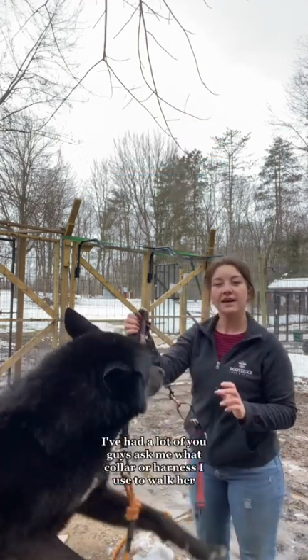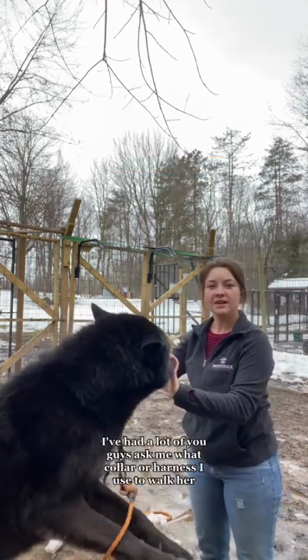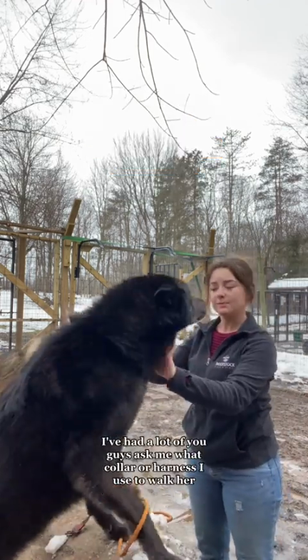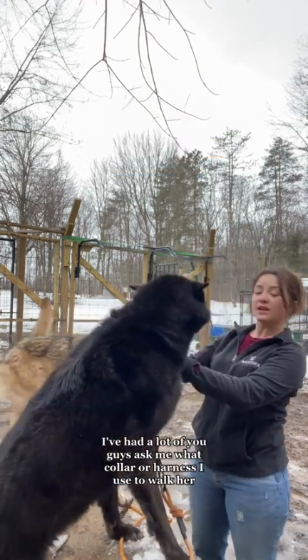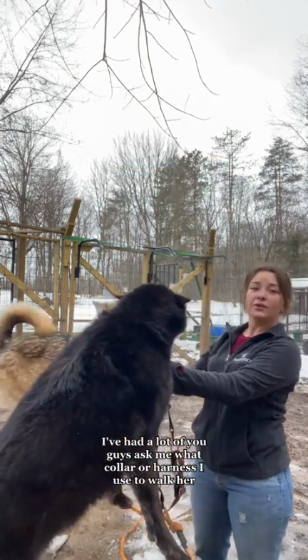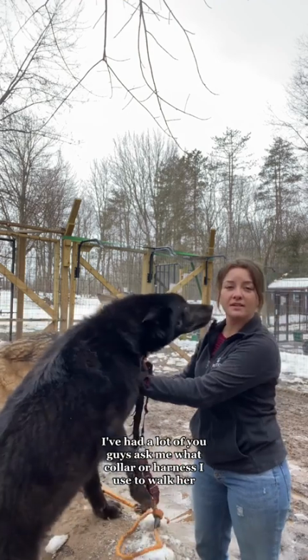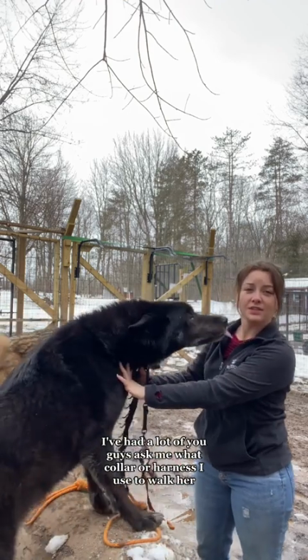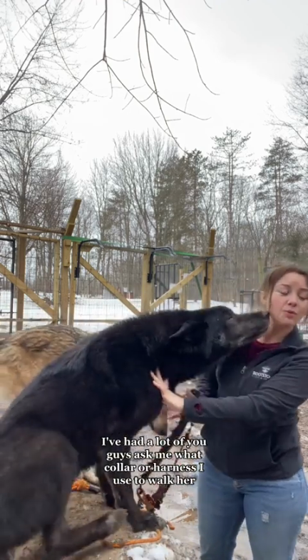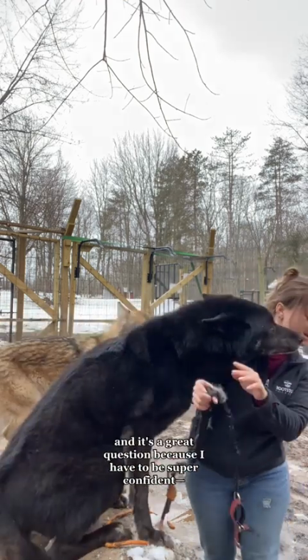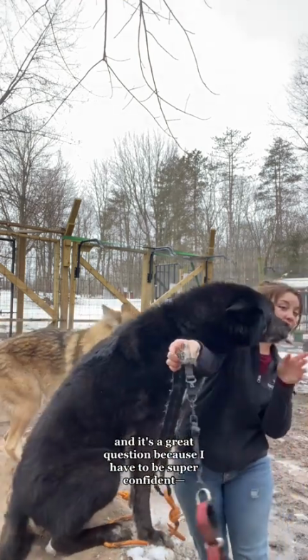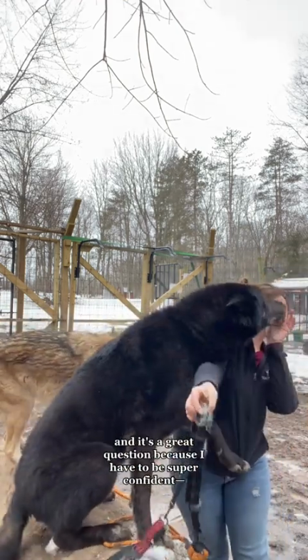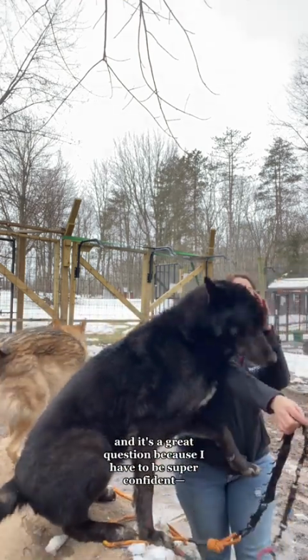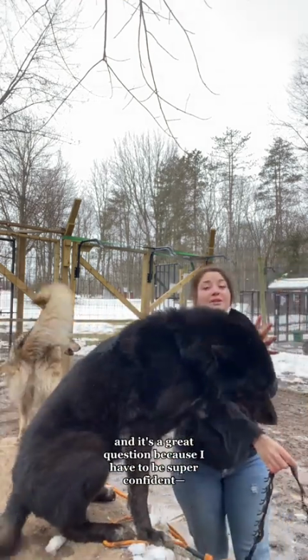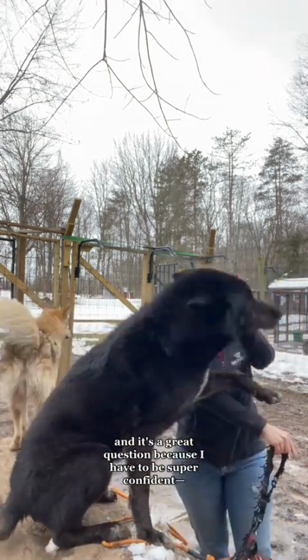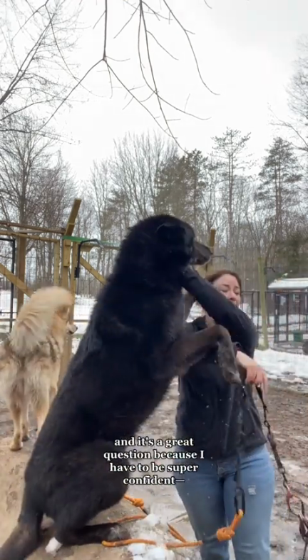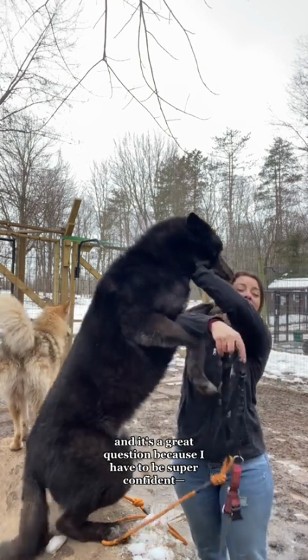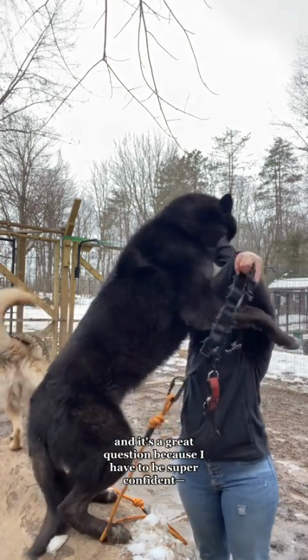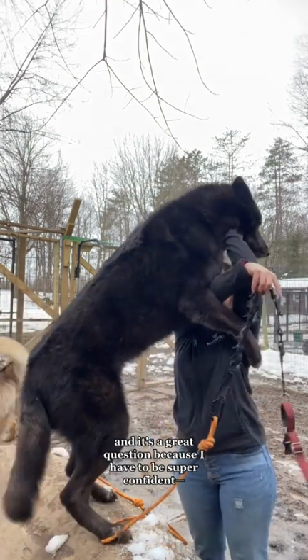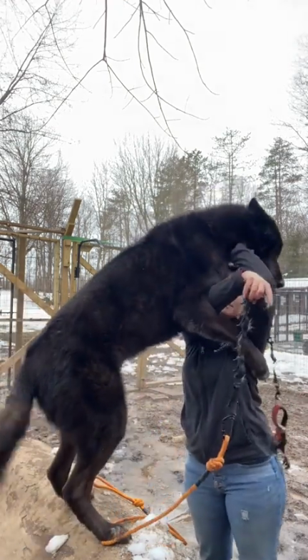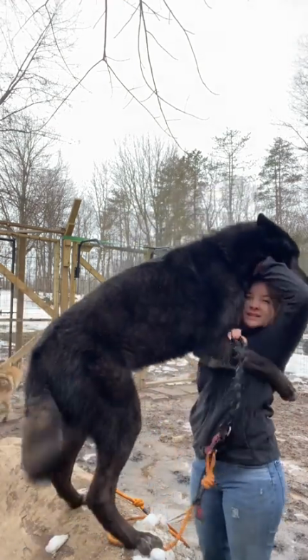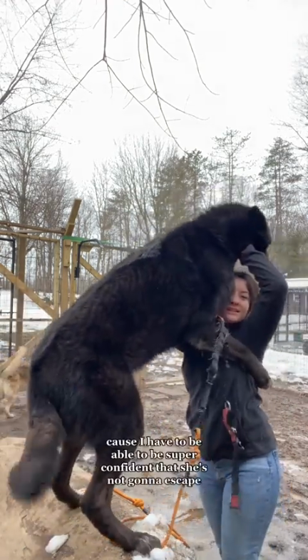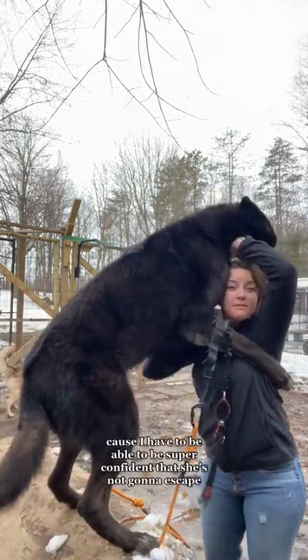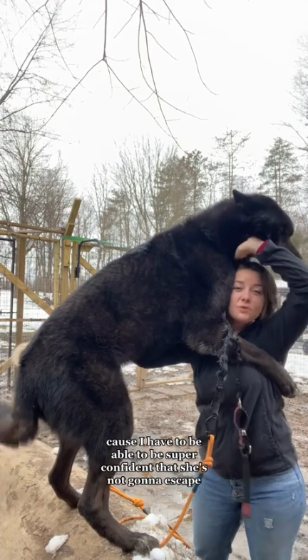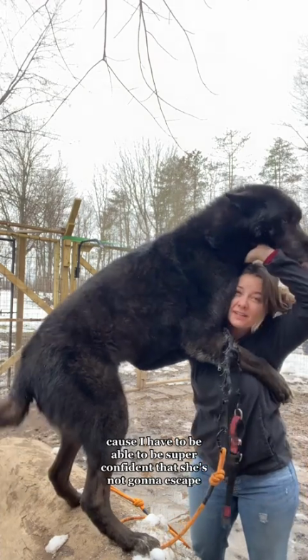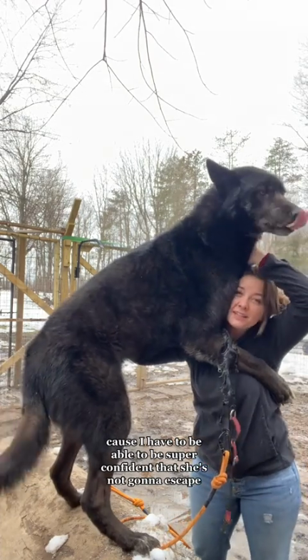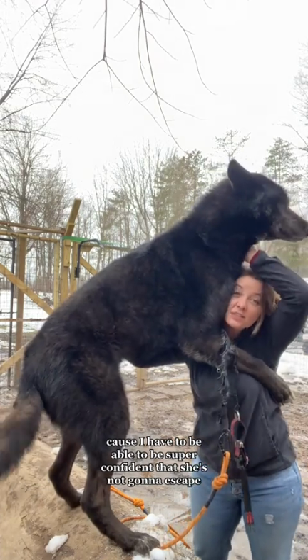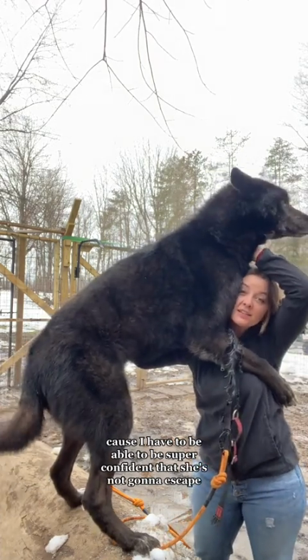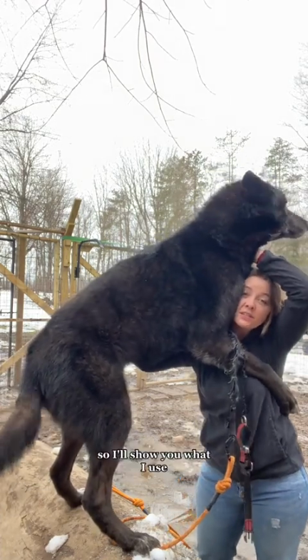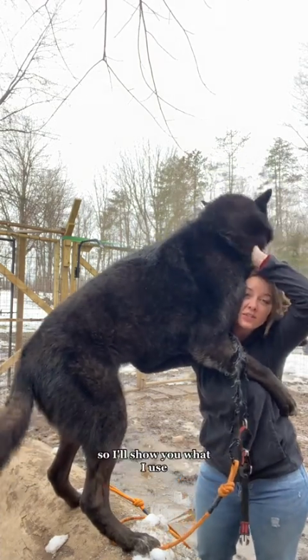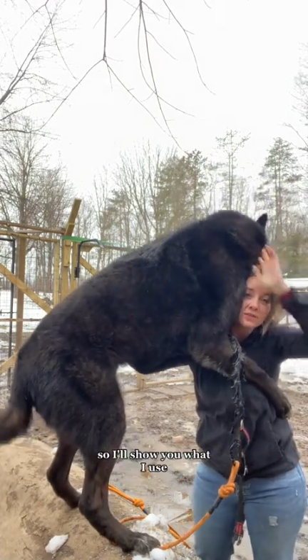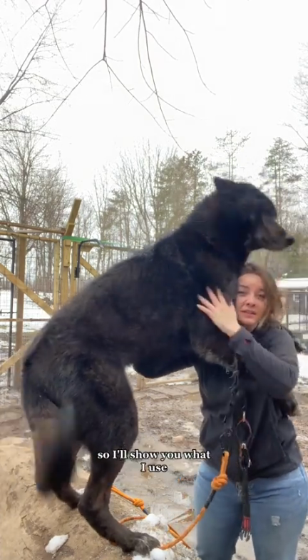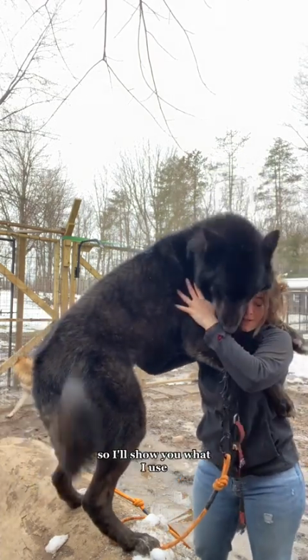I've had a lot of you guys ask me what collar or harness I use to walk her, and it's a great question because I have to be super confident that she's not going to escape, so I'll show you what I use.